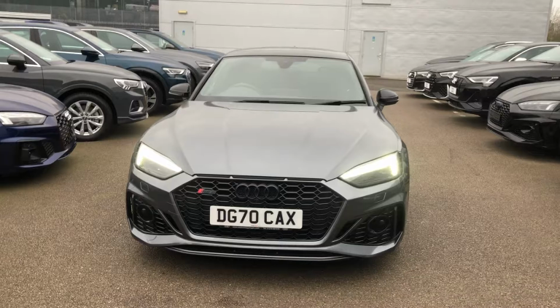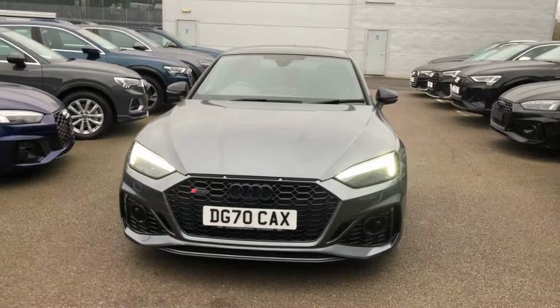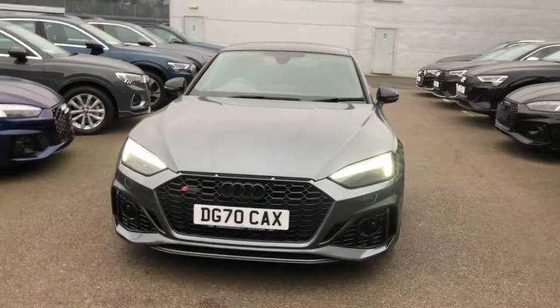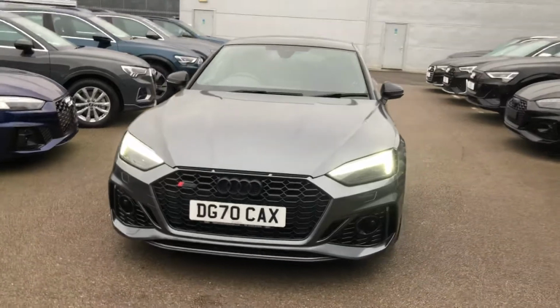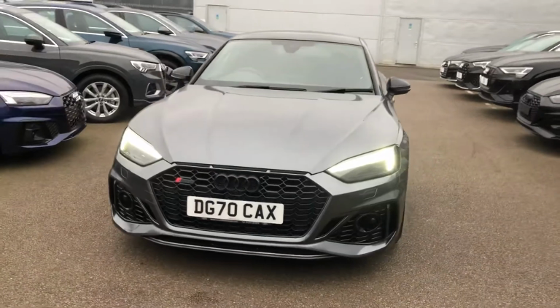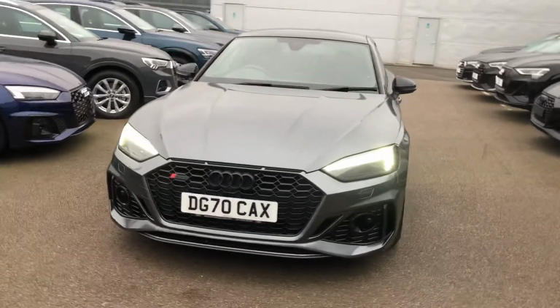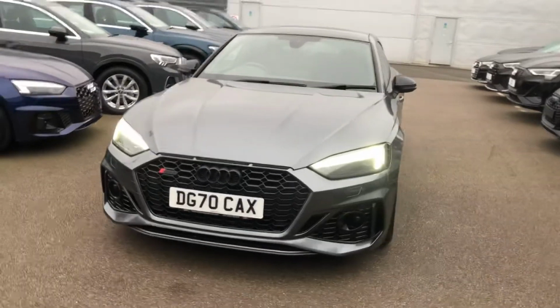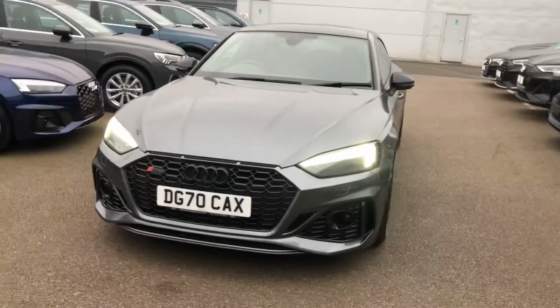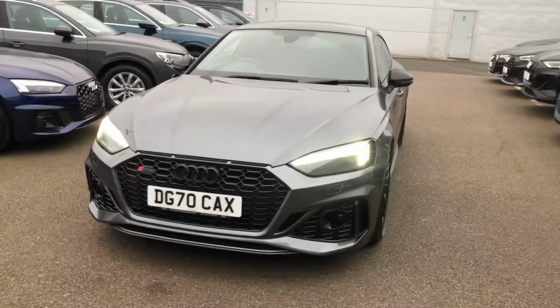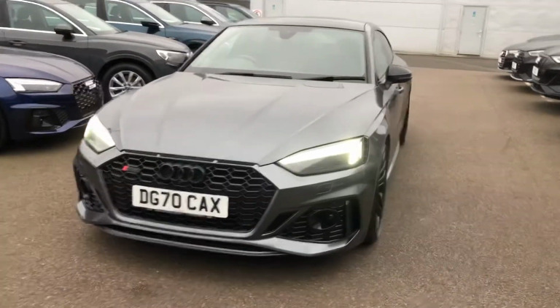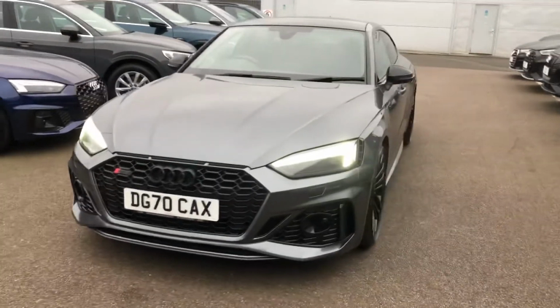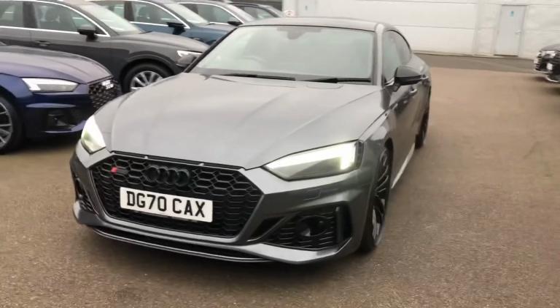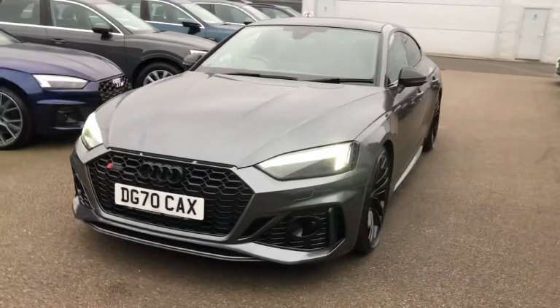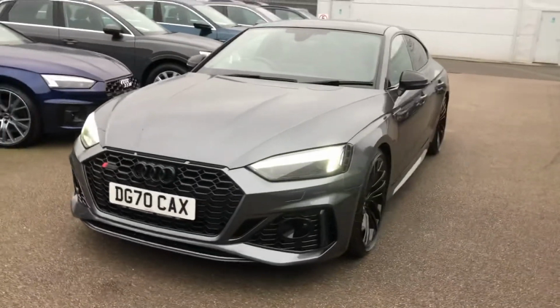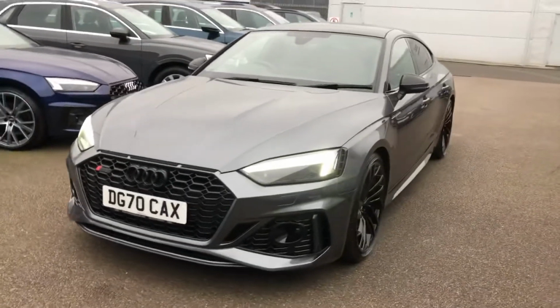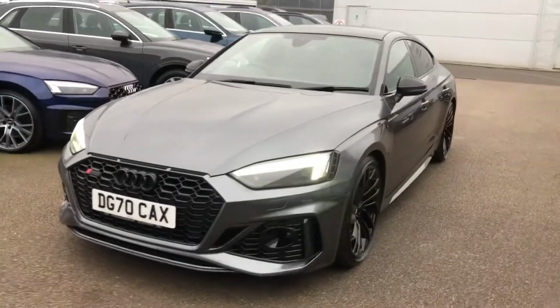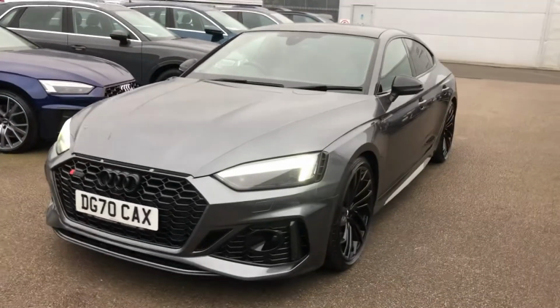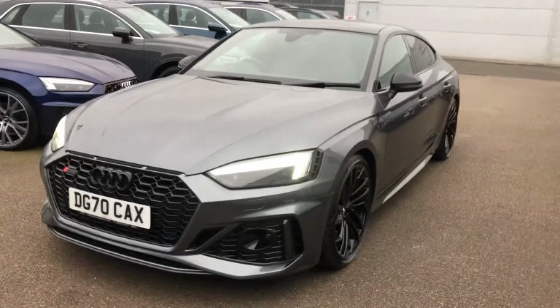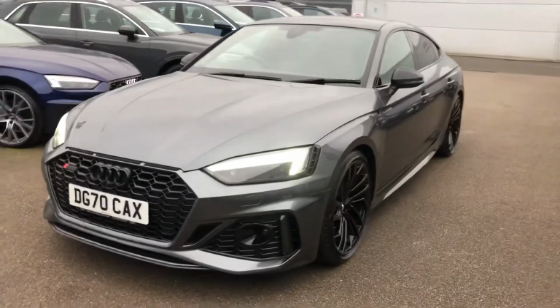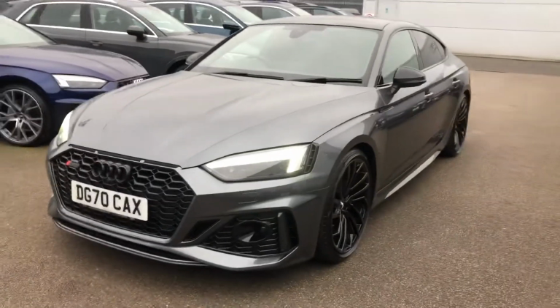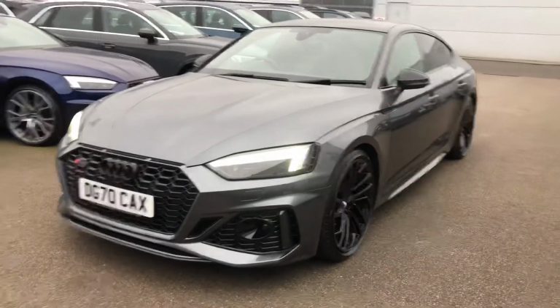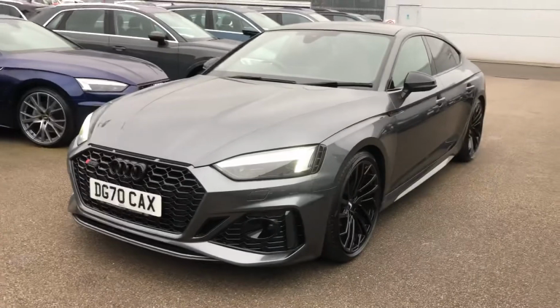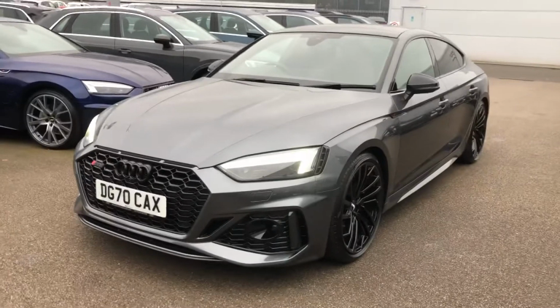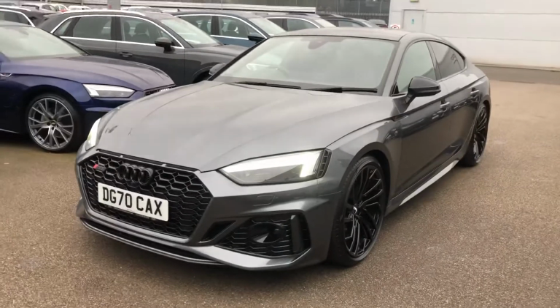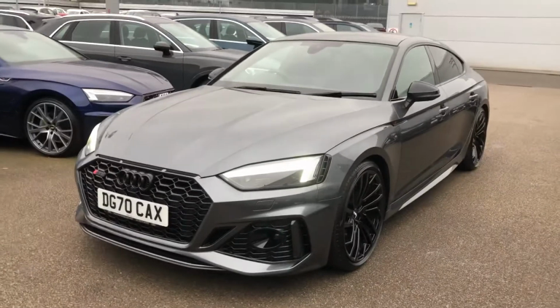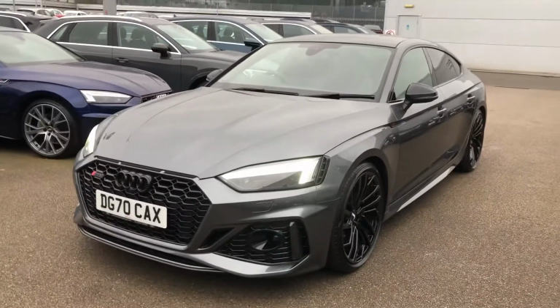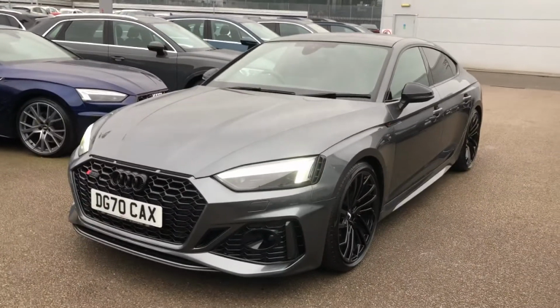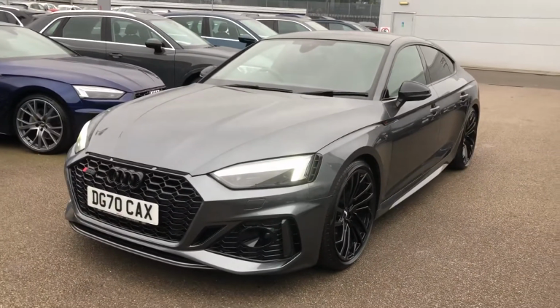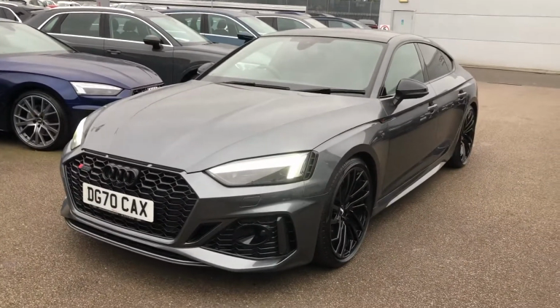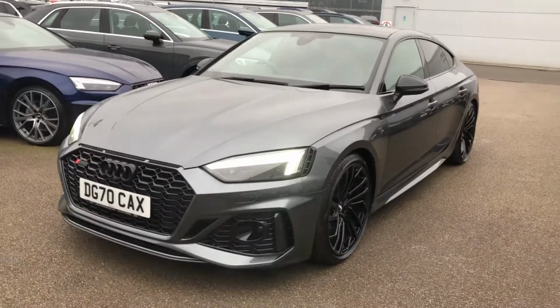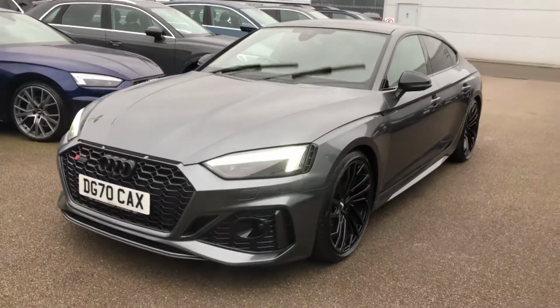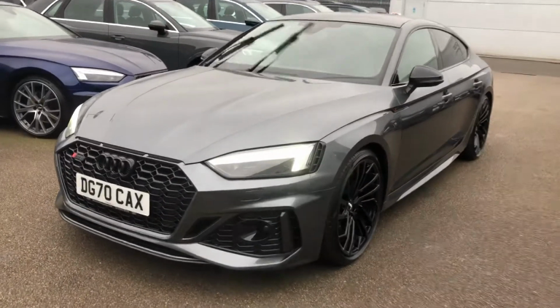Hello and welcome to Crew Audi. Today I'm going to take you on a short tour of this approved Audi RS5 buyback.